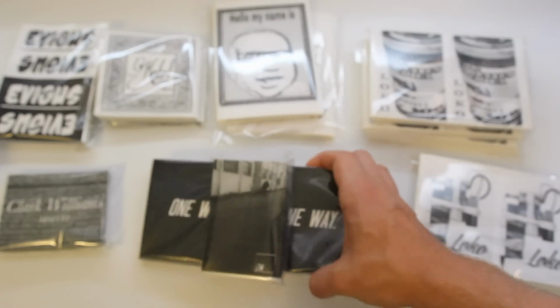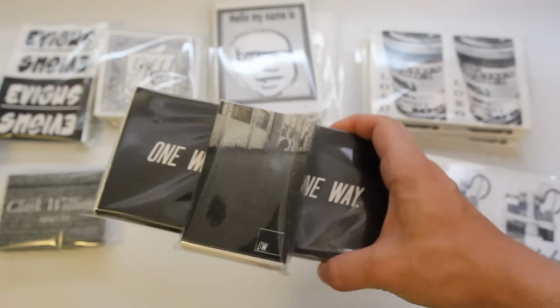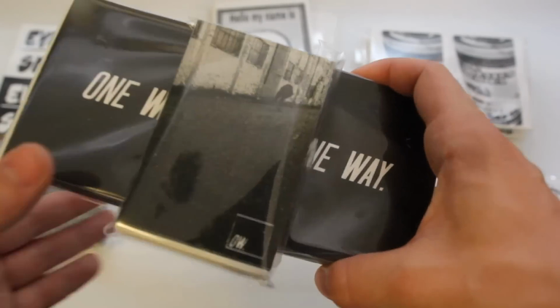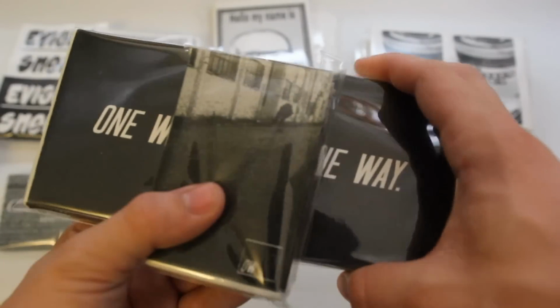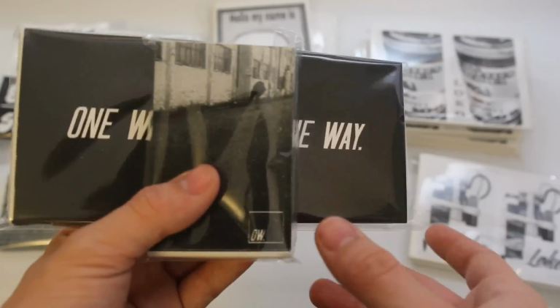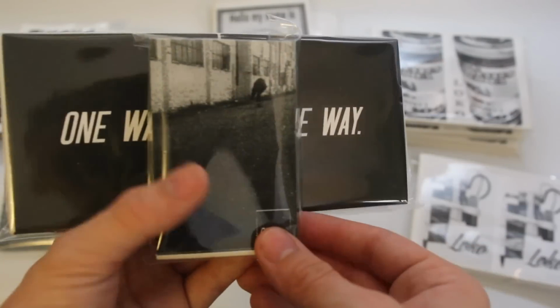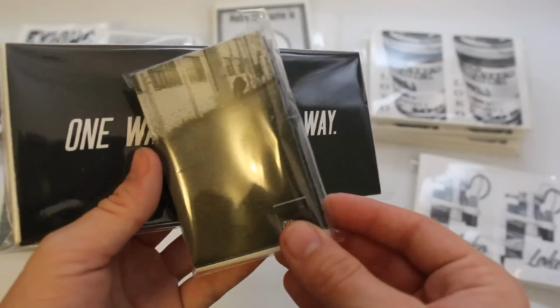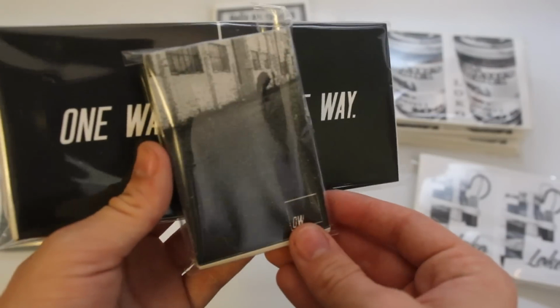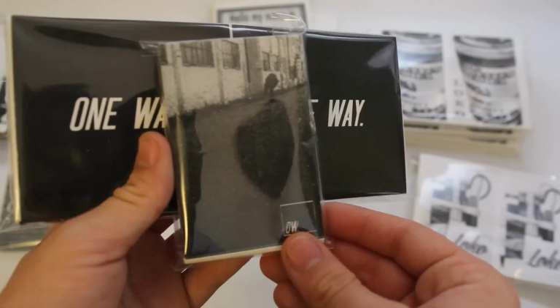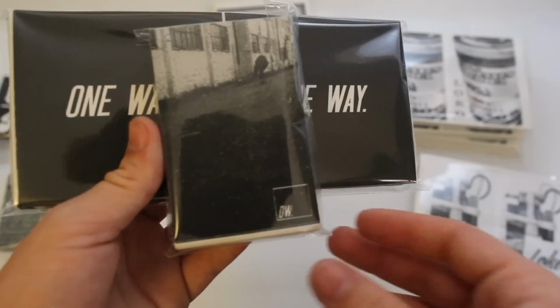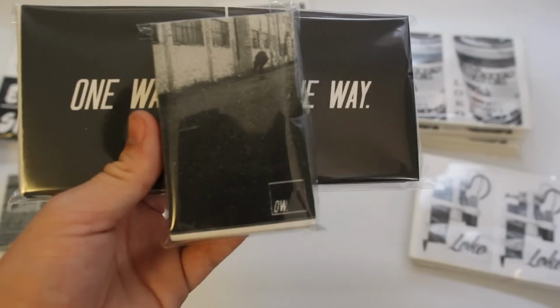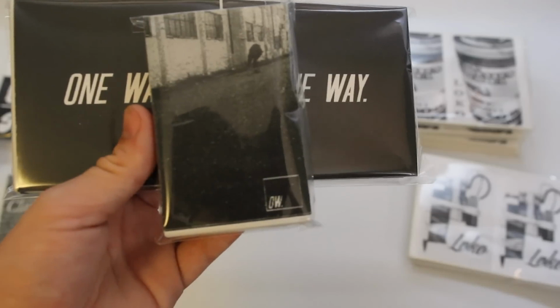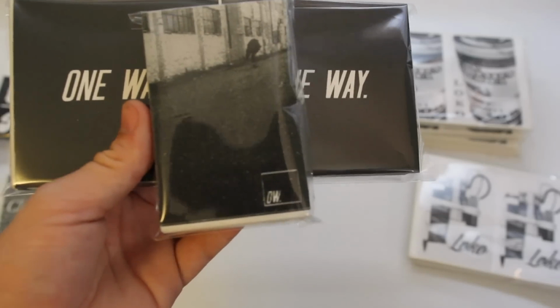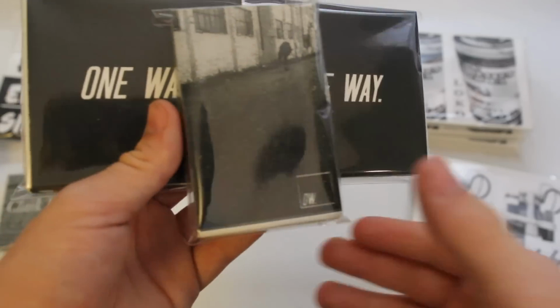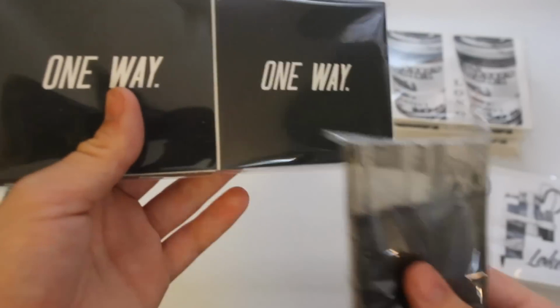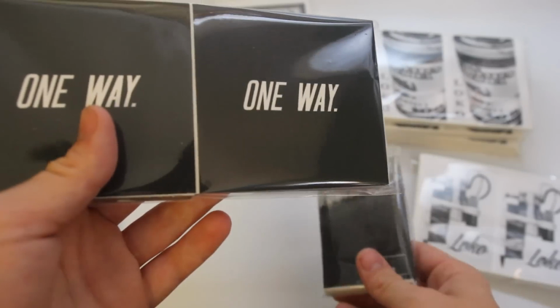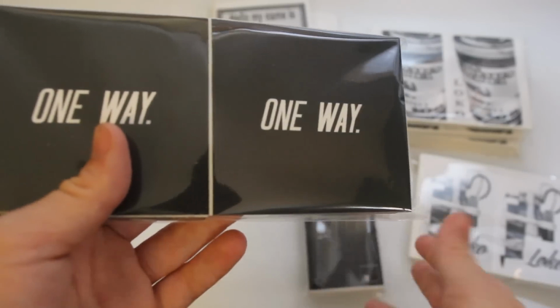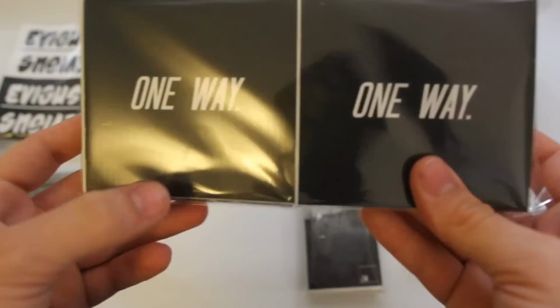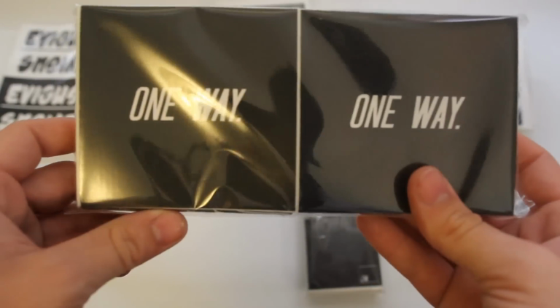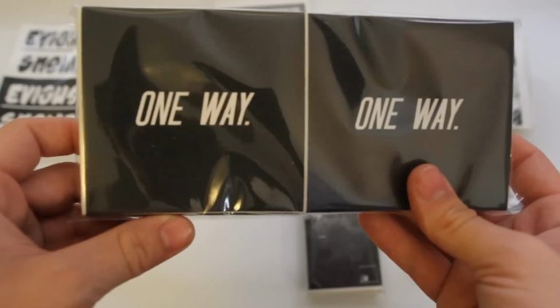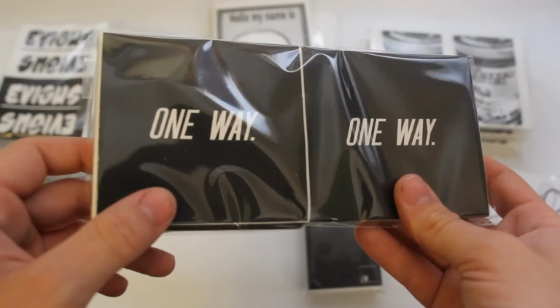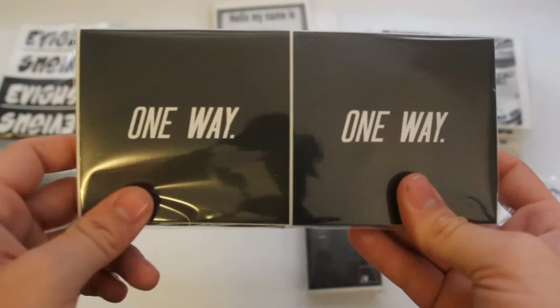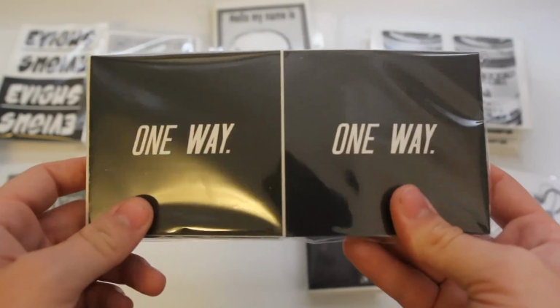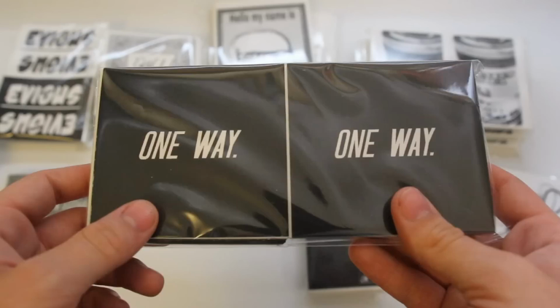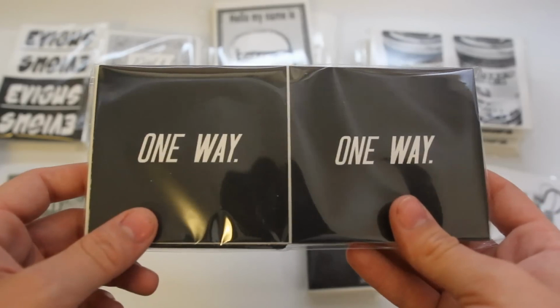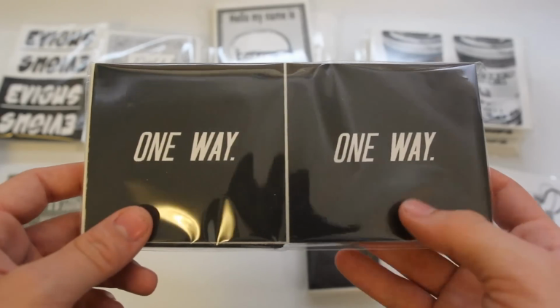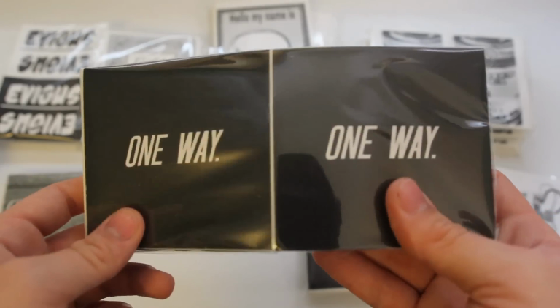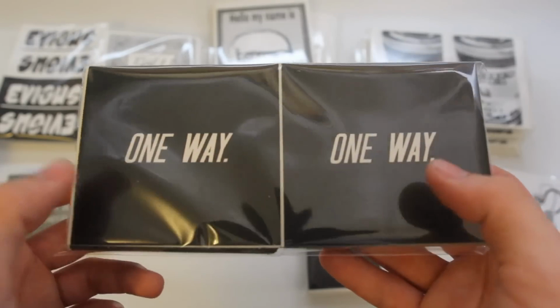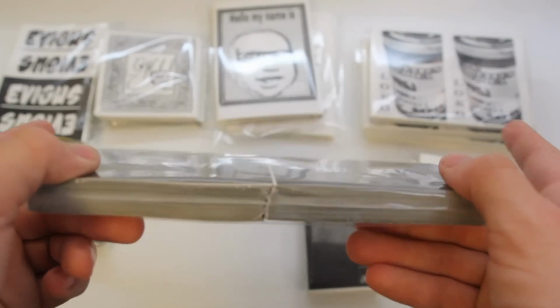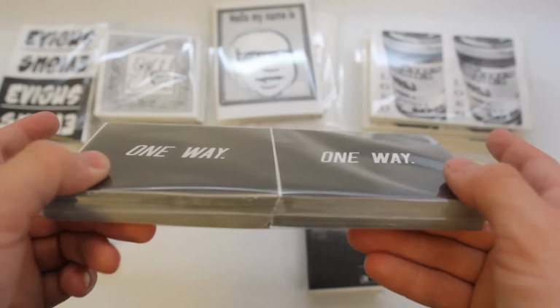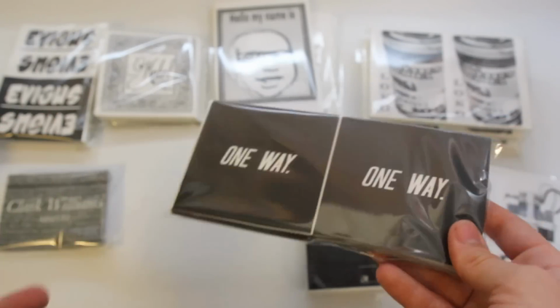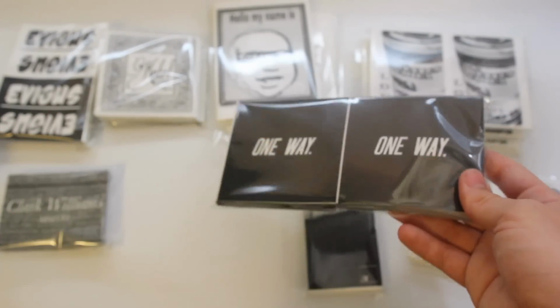One Way got 300 prints — we got 100 of this skateboarder in 3x4, and then we got 200 4x4 in this simple one-way design, and there's two stacks of 100 right there.